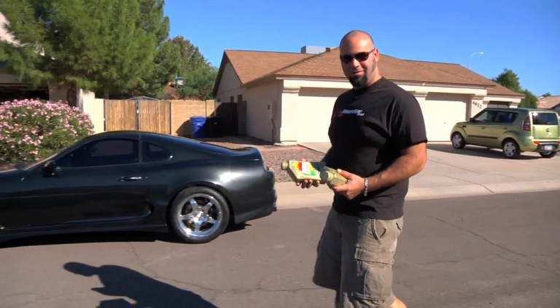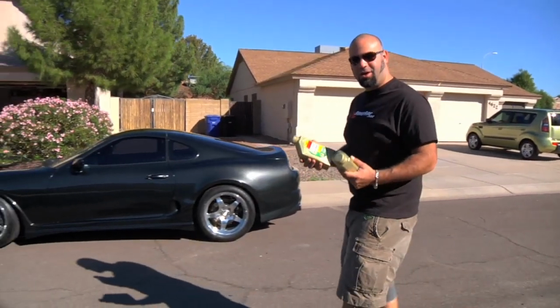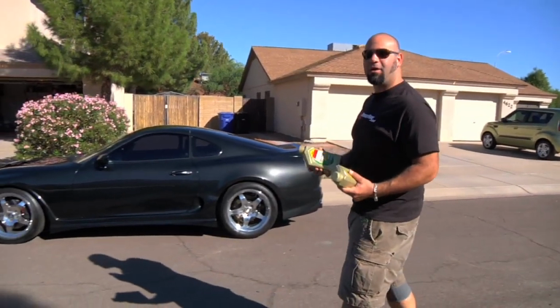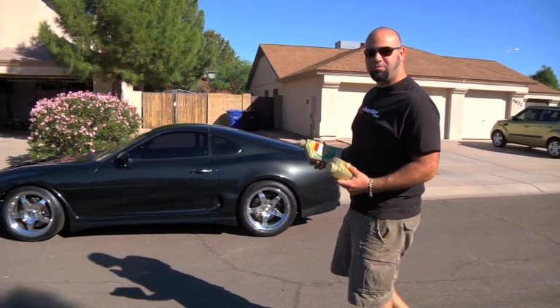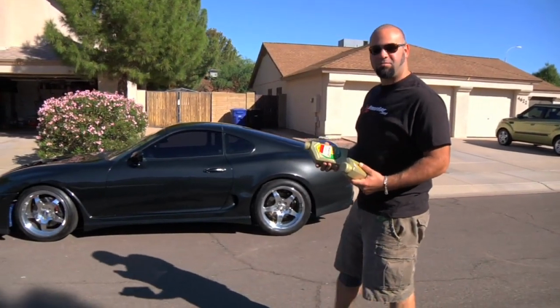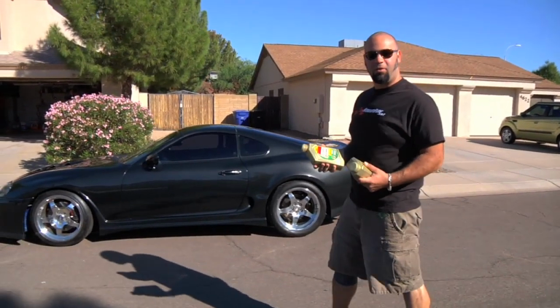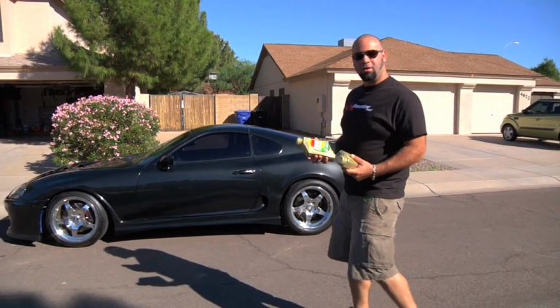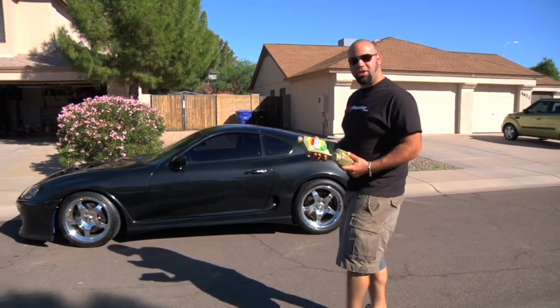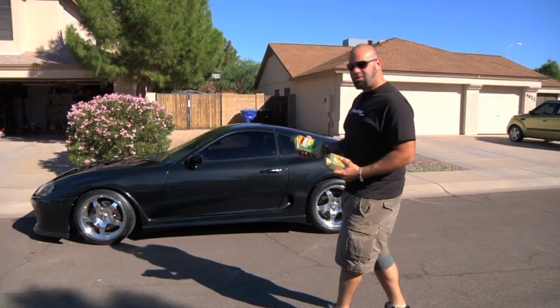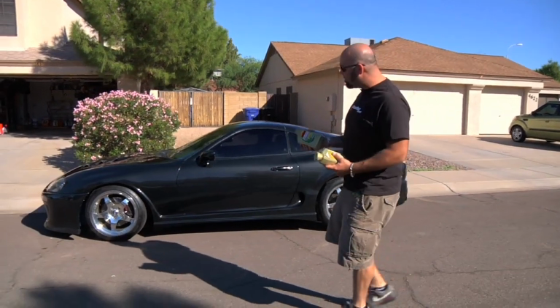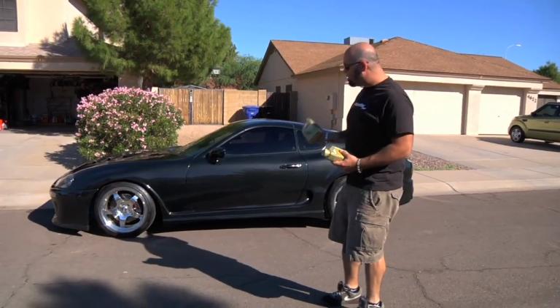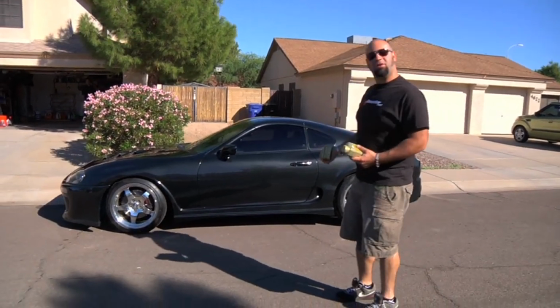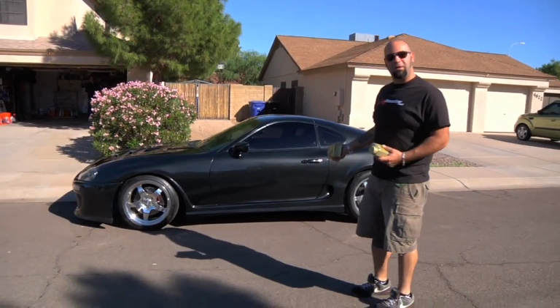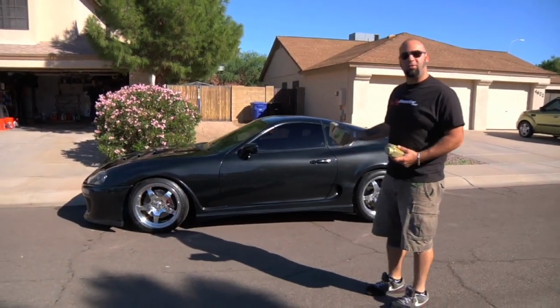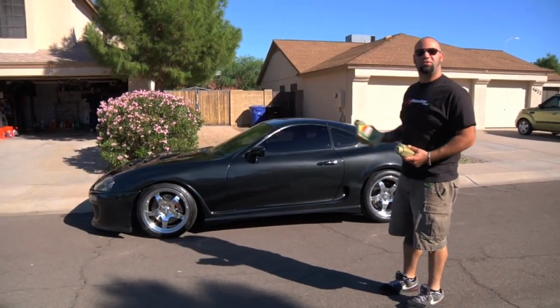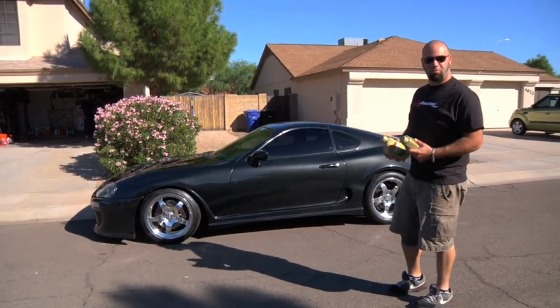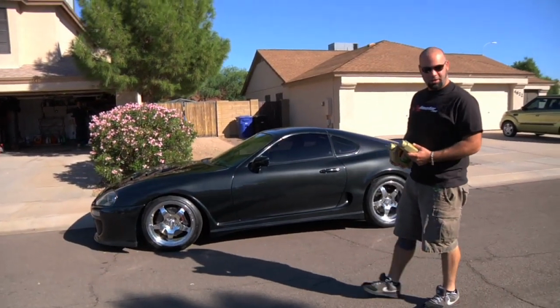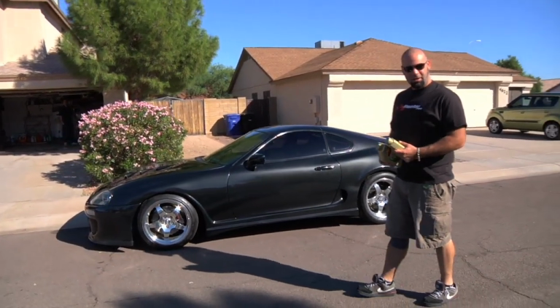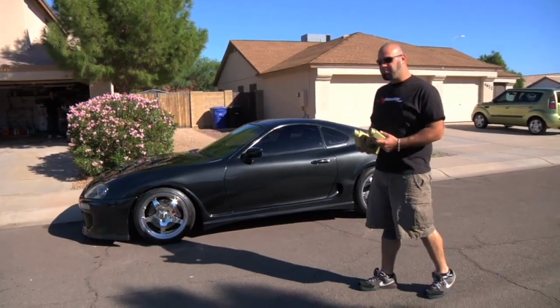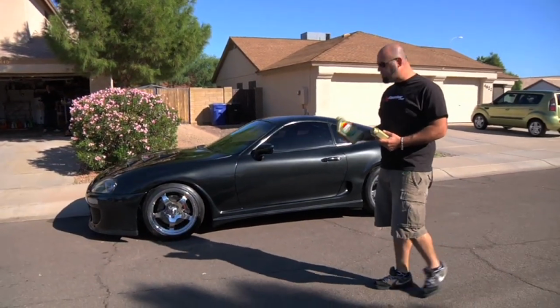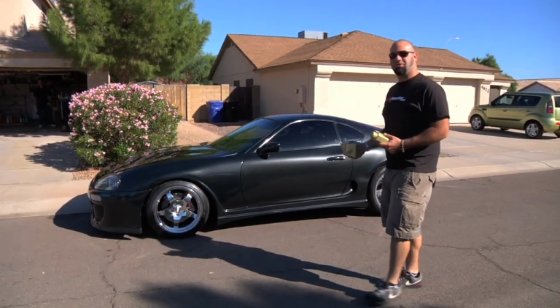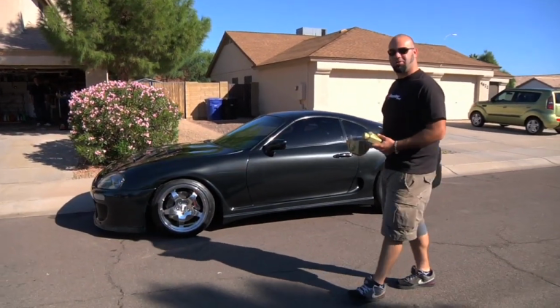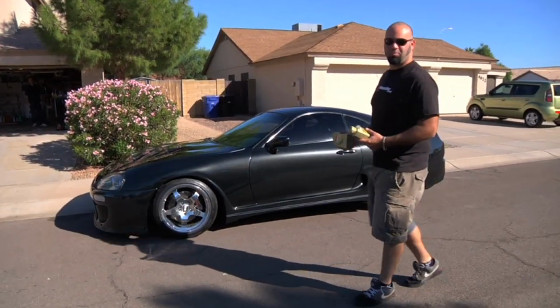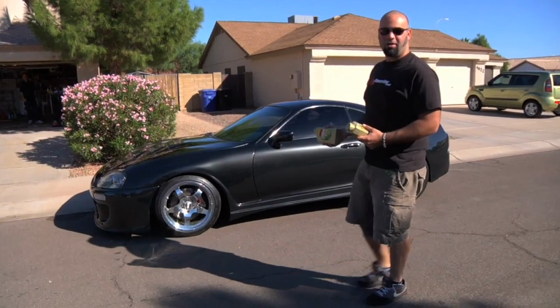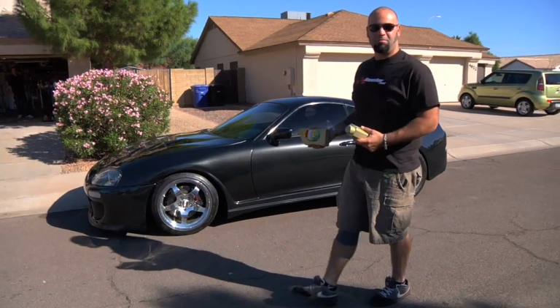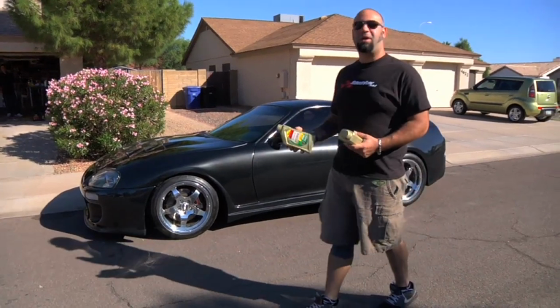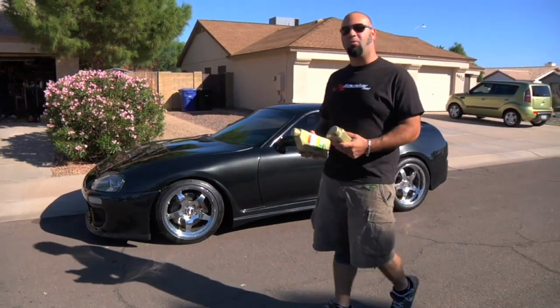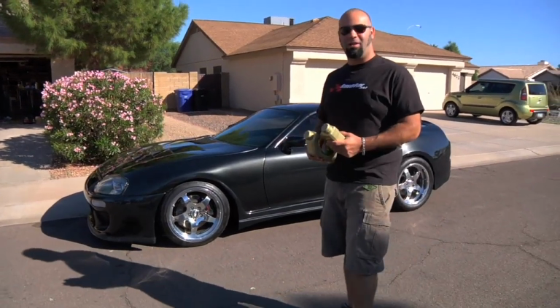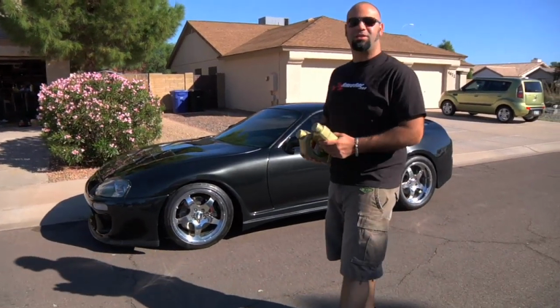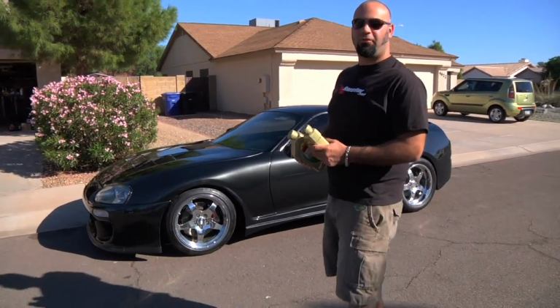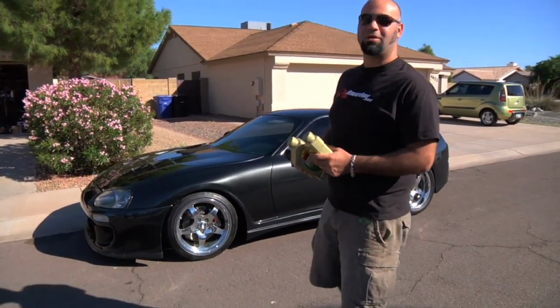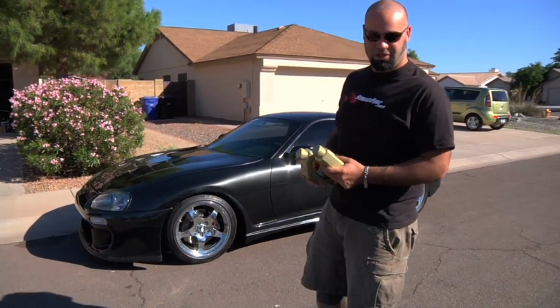And if you're talking about huge amounts of power, chances are you're talking about the Toyota Supra. And this particular Toyota Supra makes power well into the four digits.